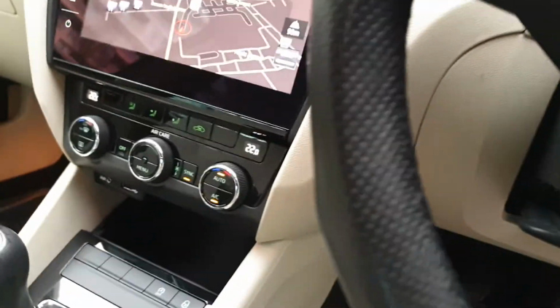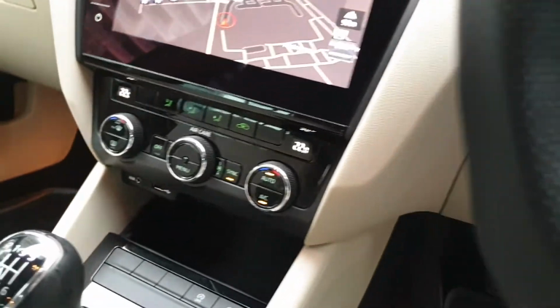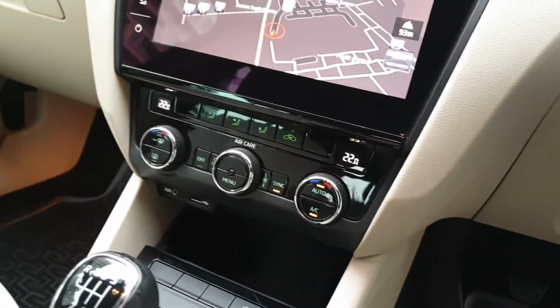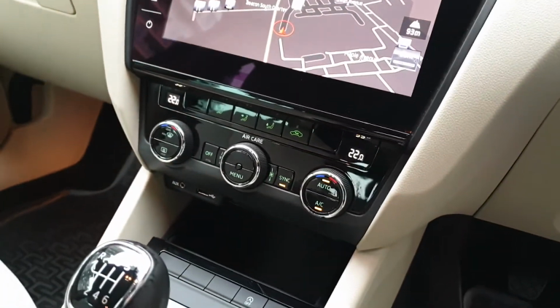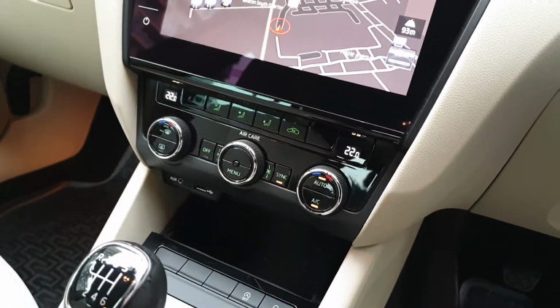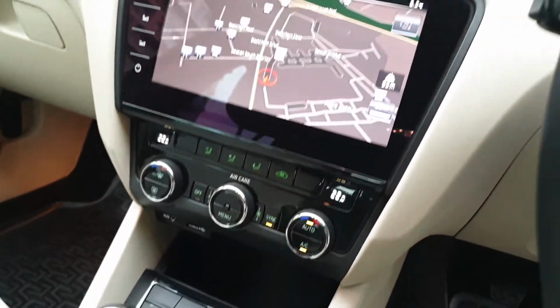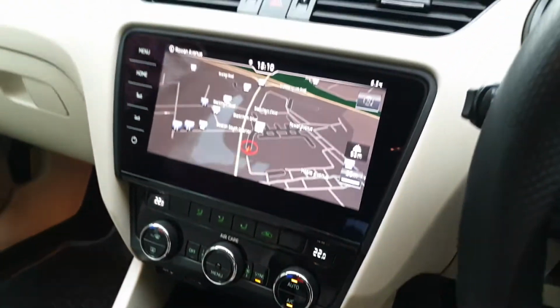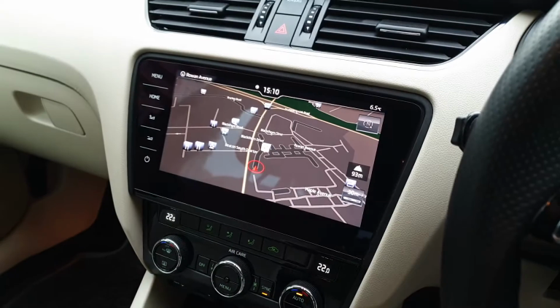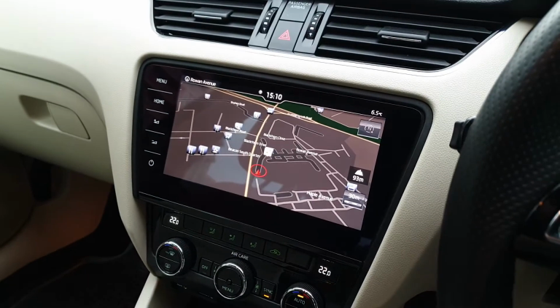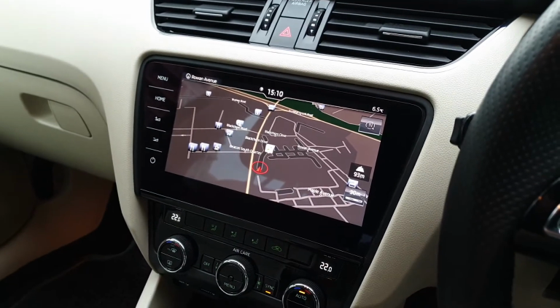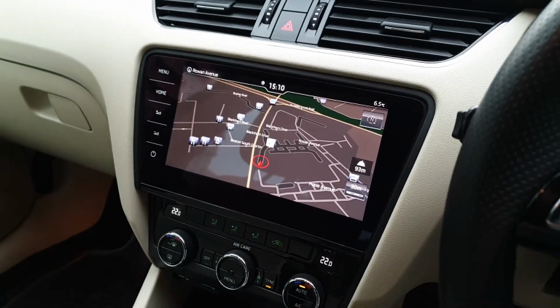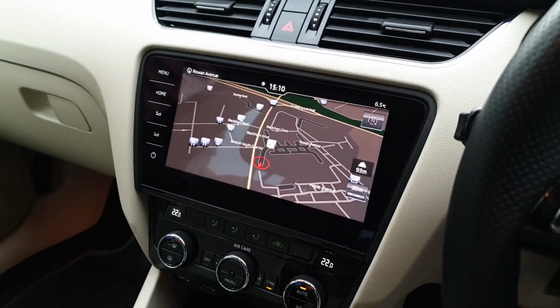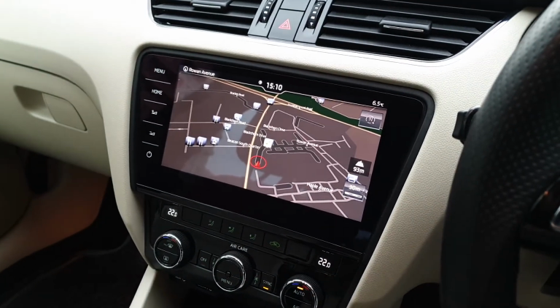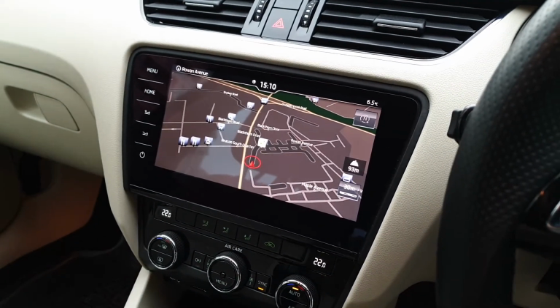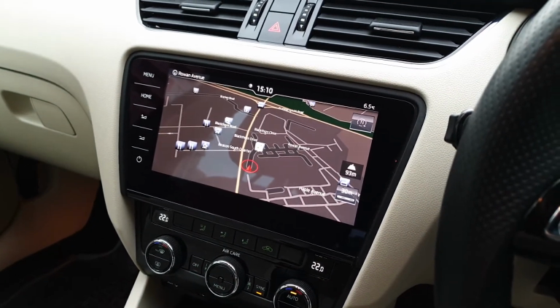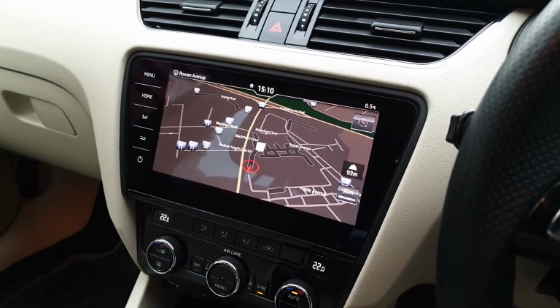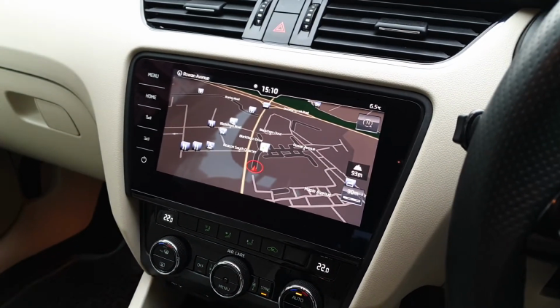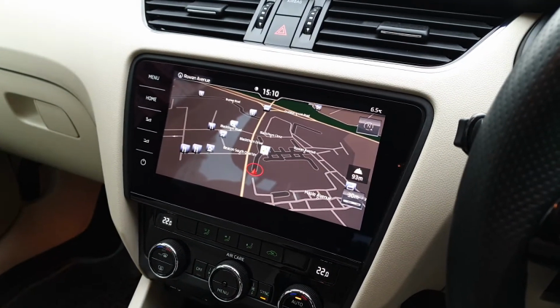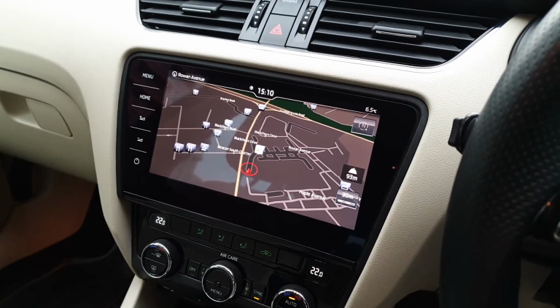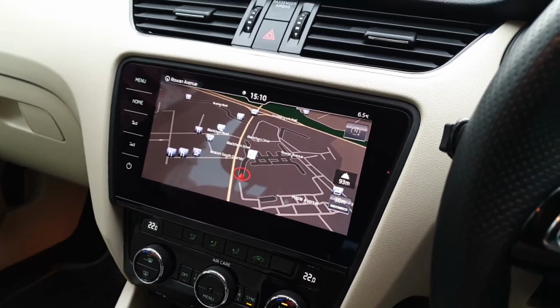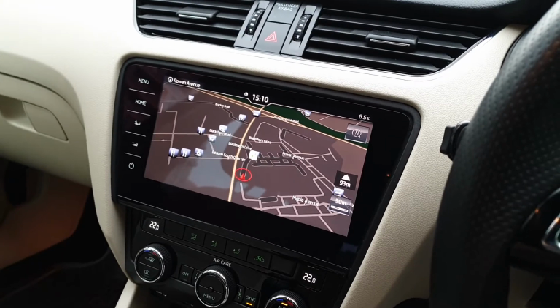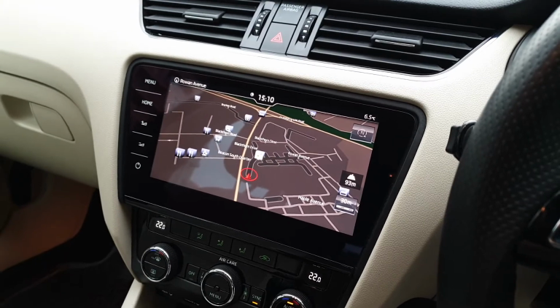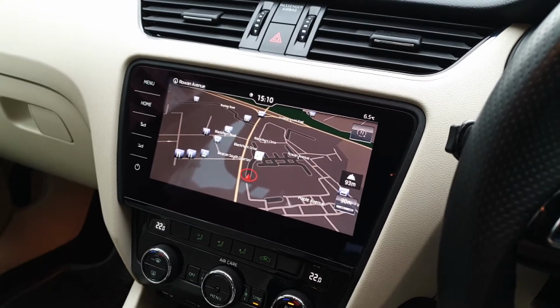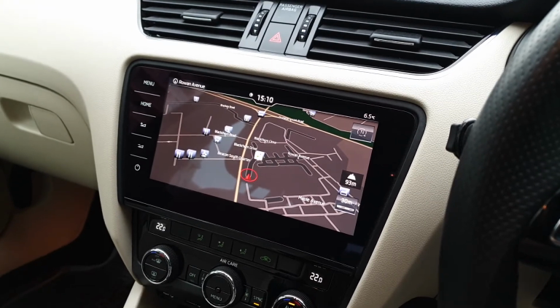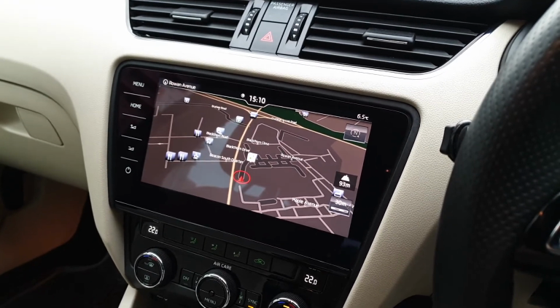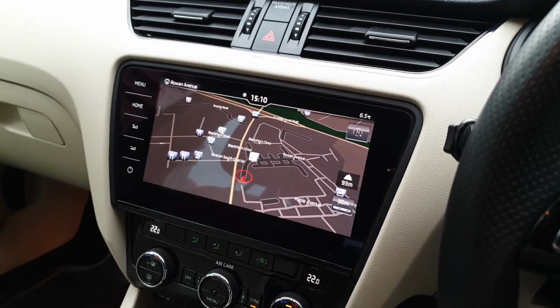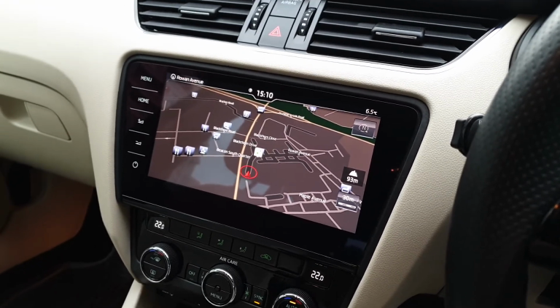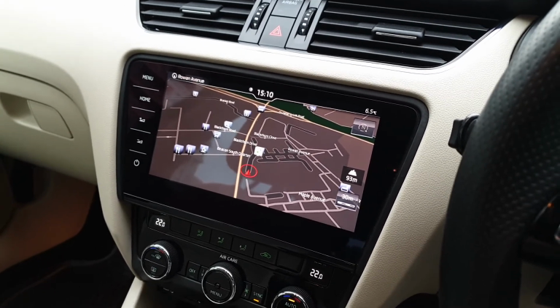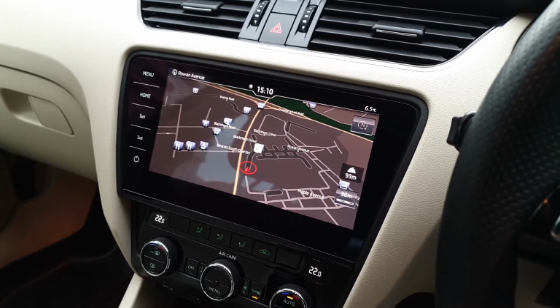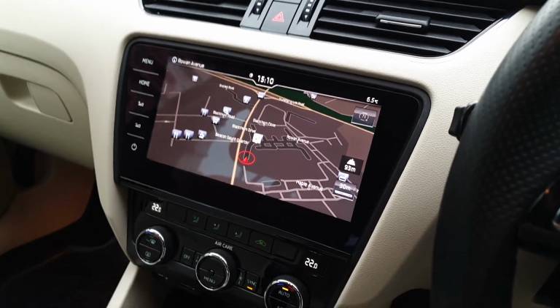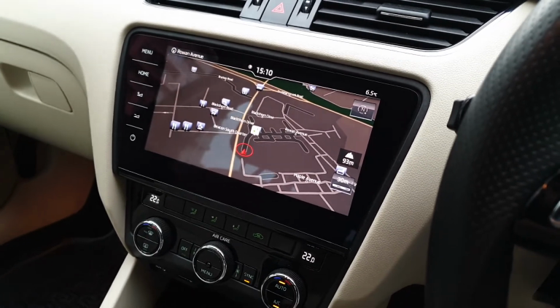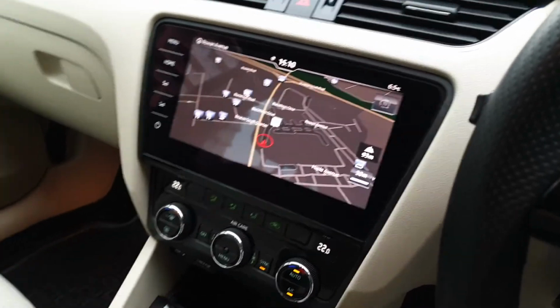We have dual zone climate control and the top-spec 9.2 inch Columbus sound system, which has sat-nav, Apple CarPlay, Android Auto, a CD player and even a DVD player.